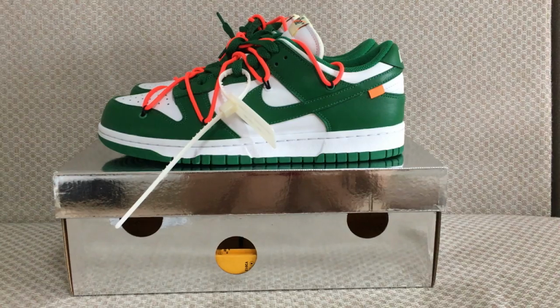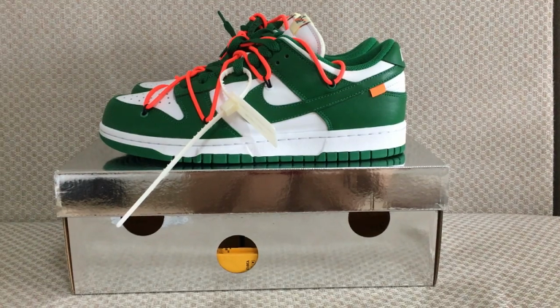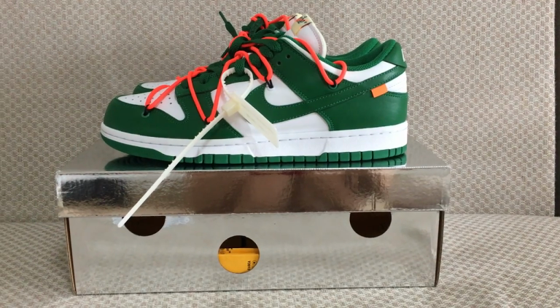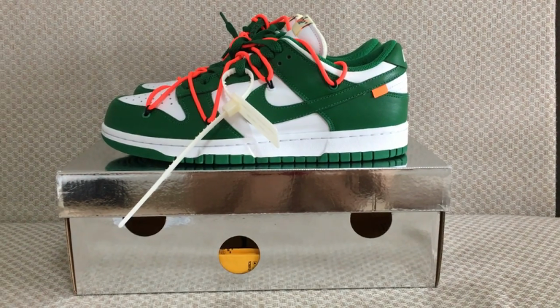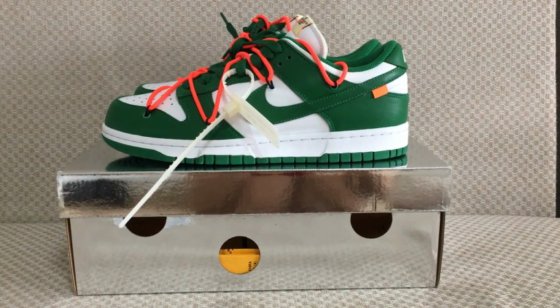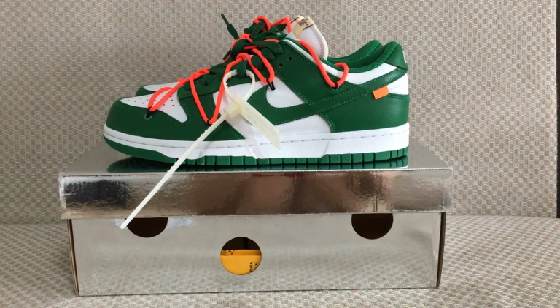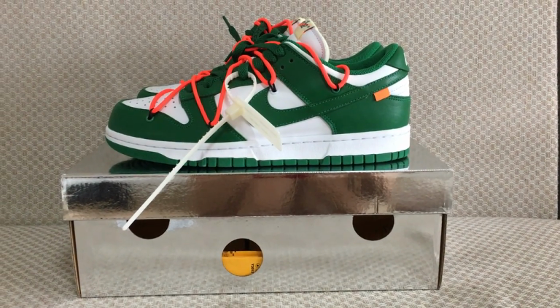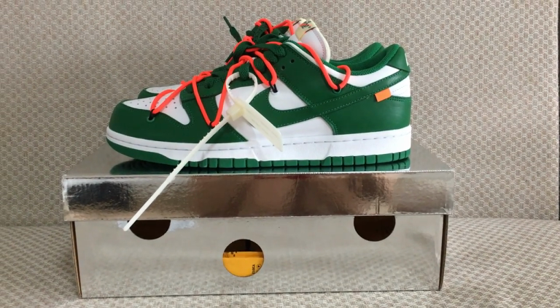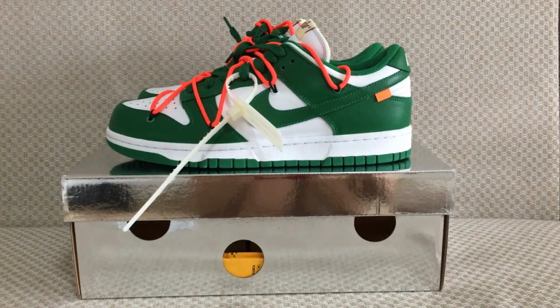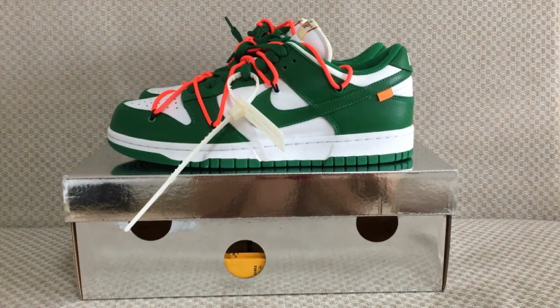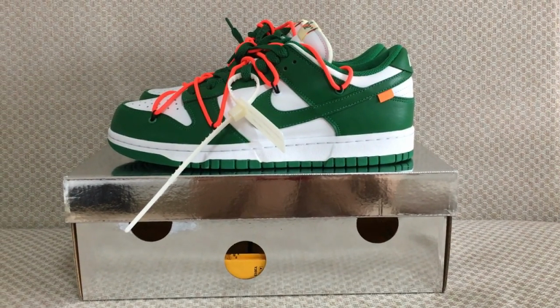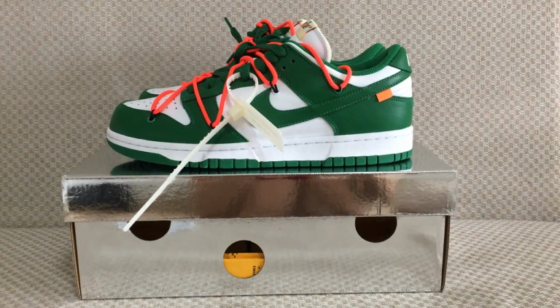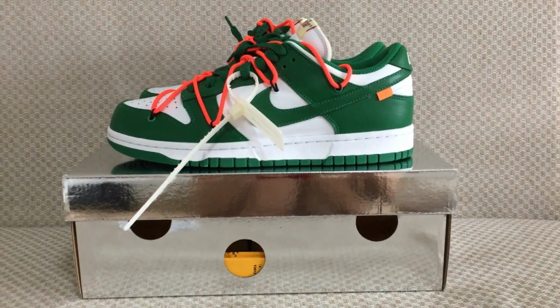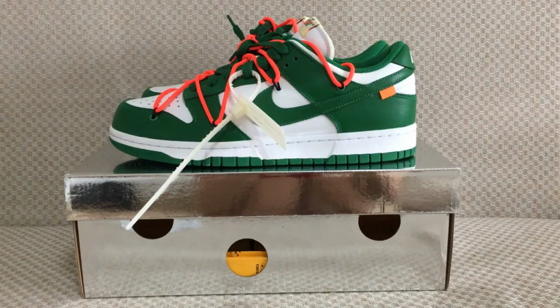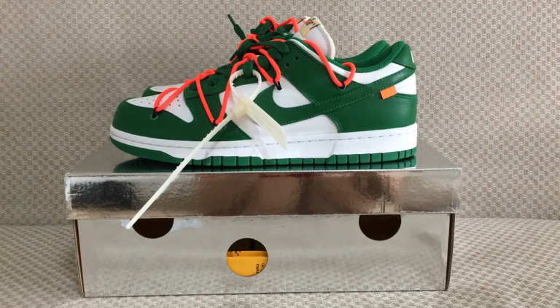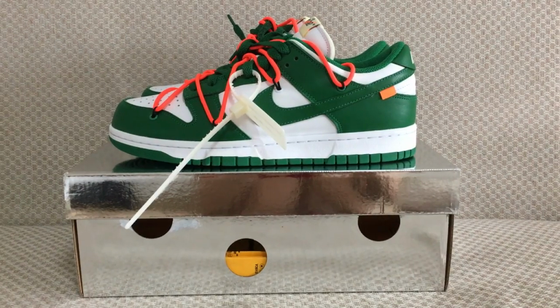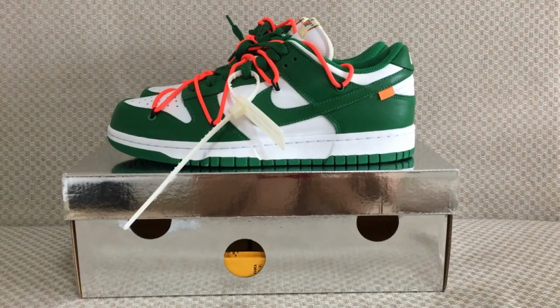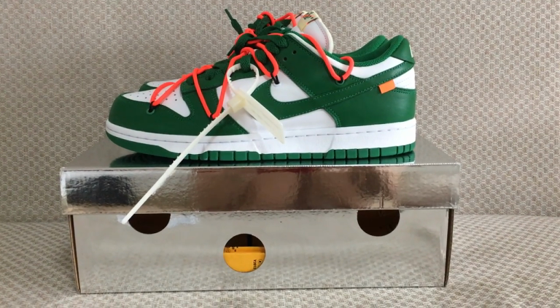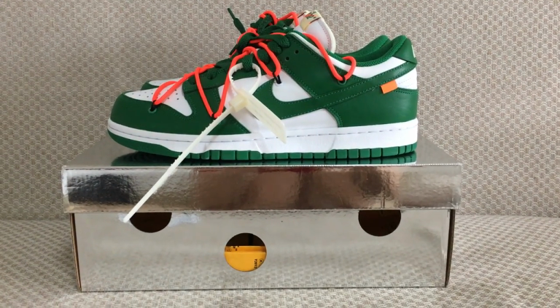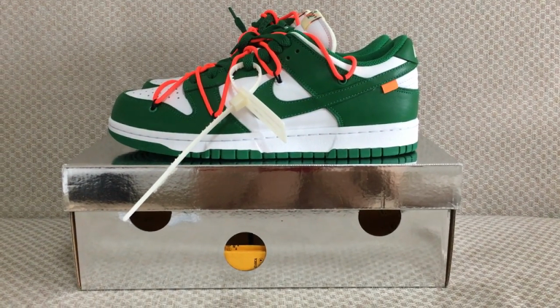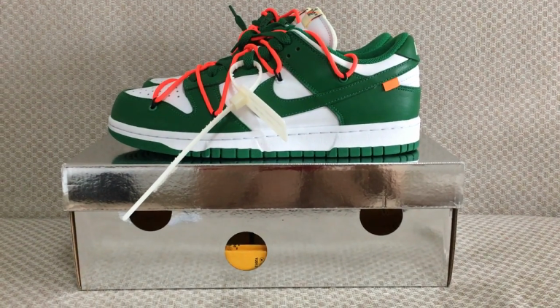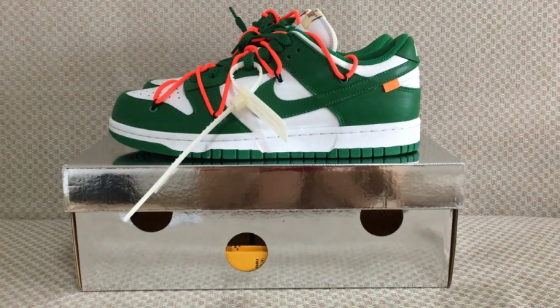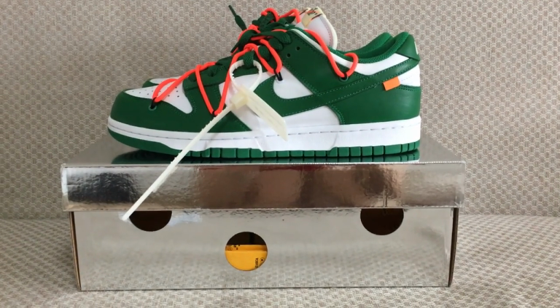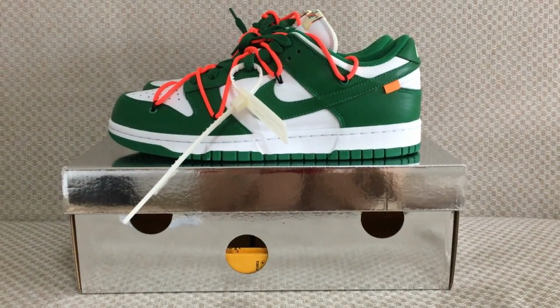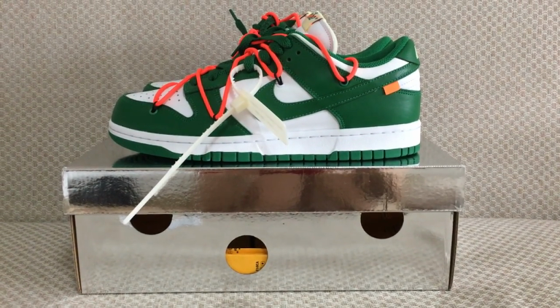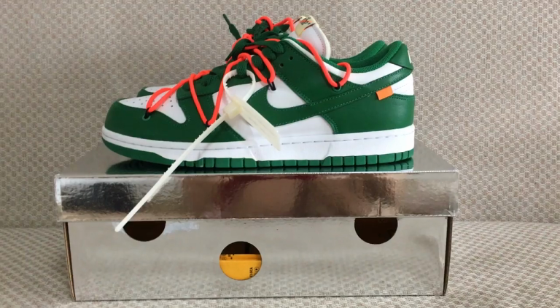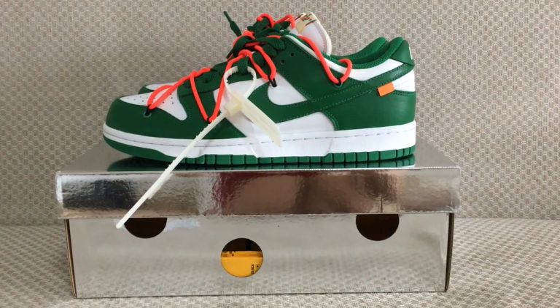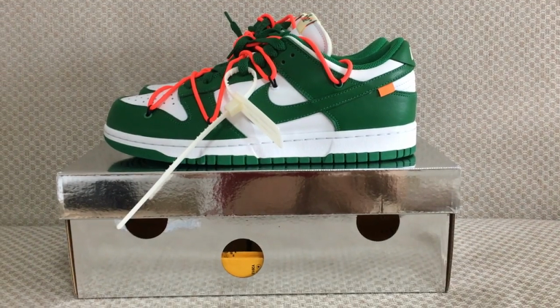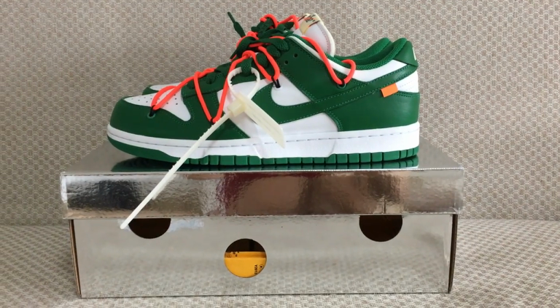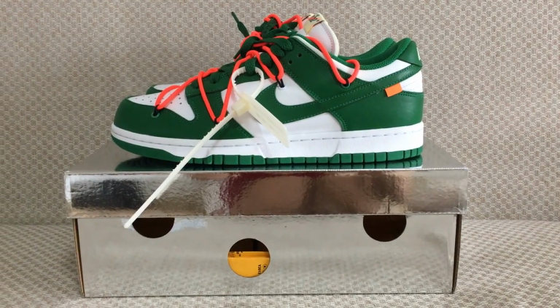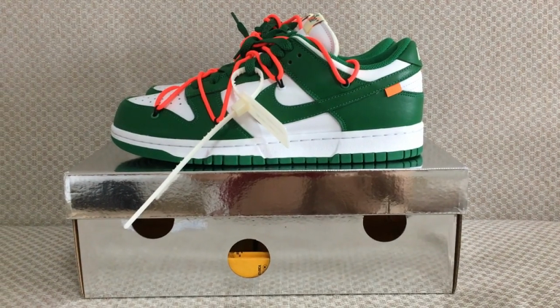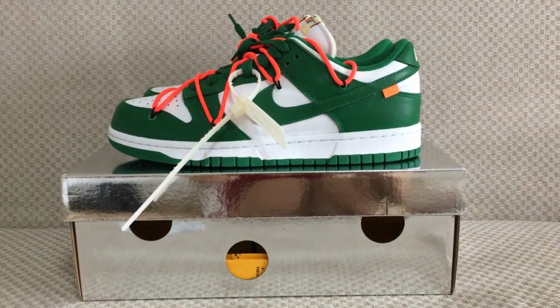Hello all guys, what's going on? Today I got a new shoe here. As you know, this is Off-White shoes — Nike Dunk. And this is one colorway of this series.